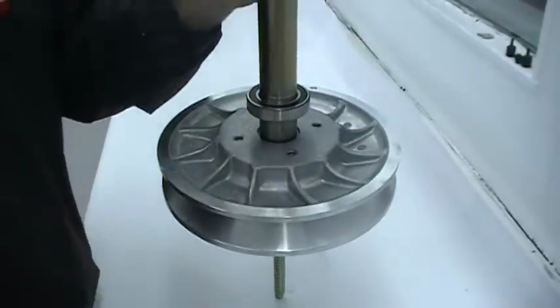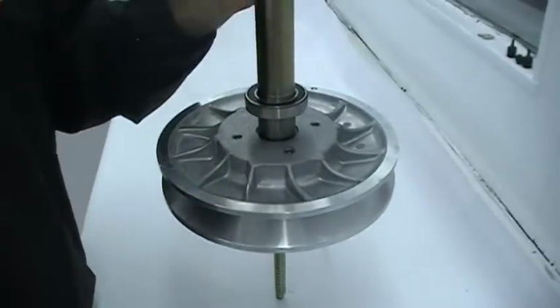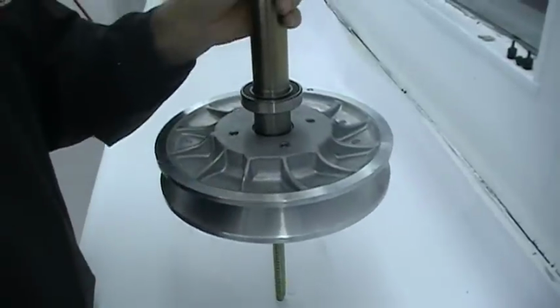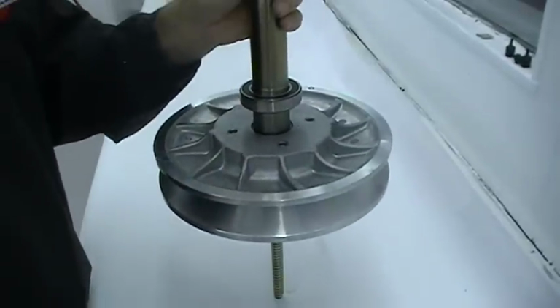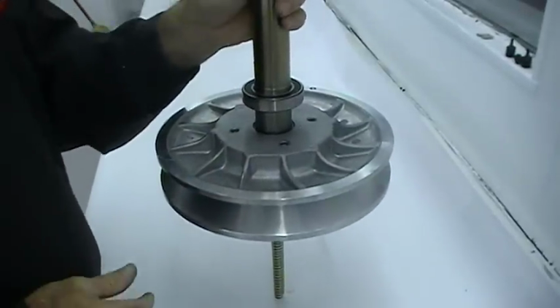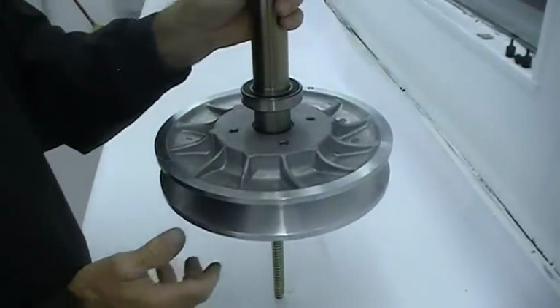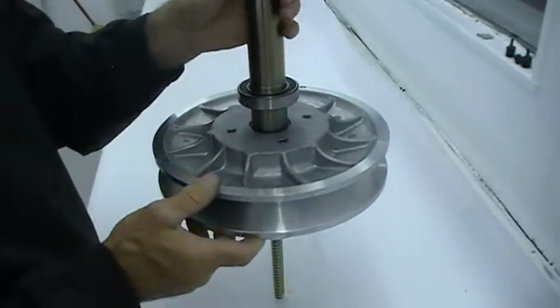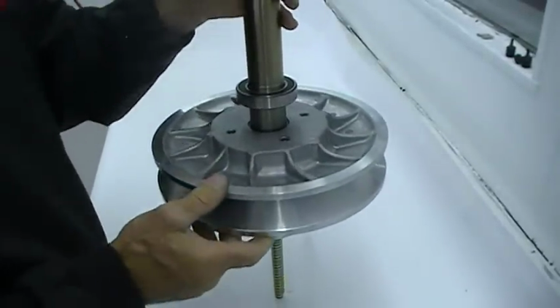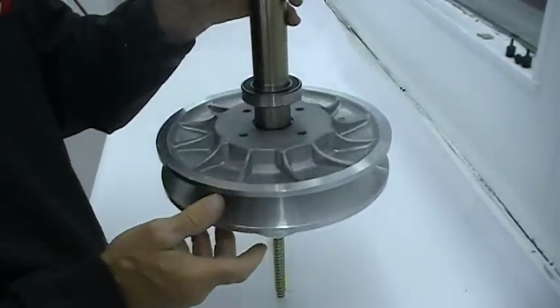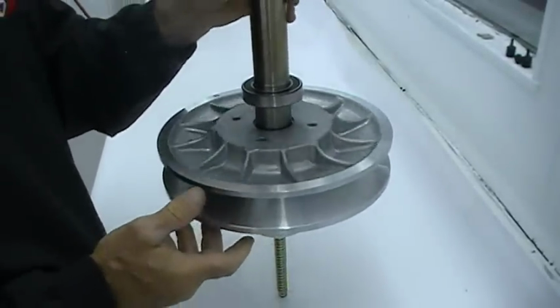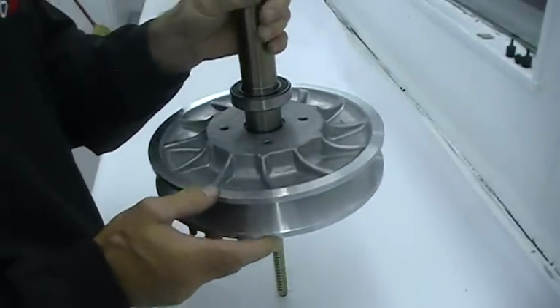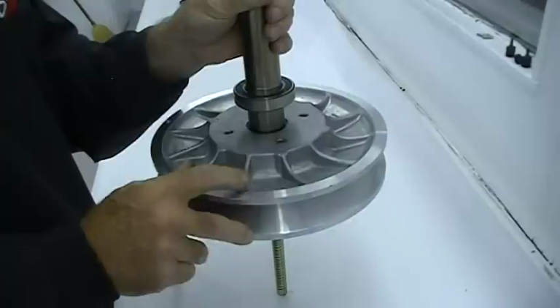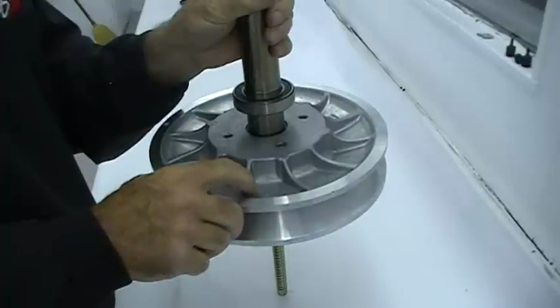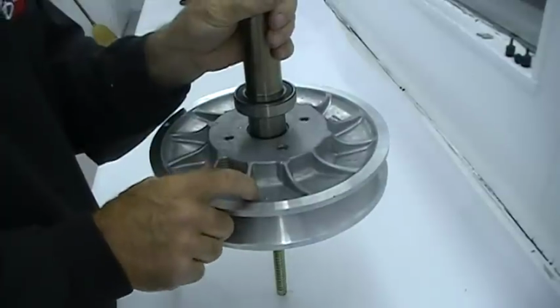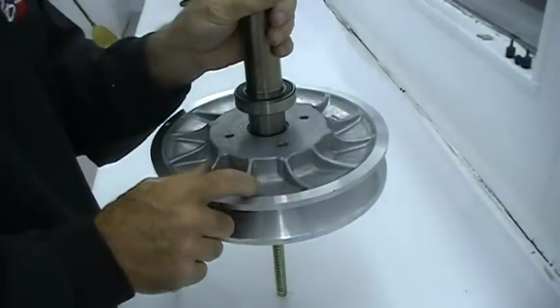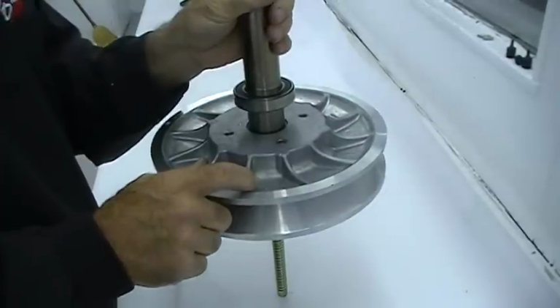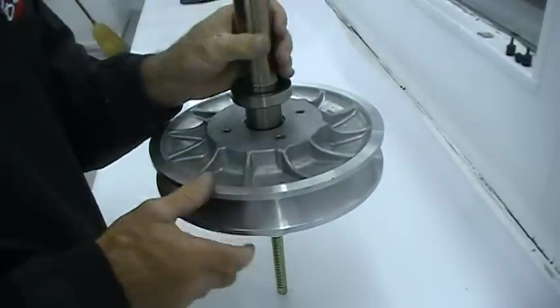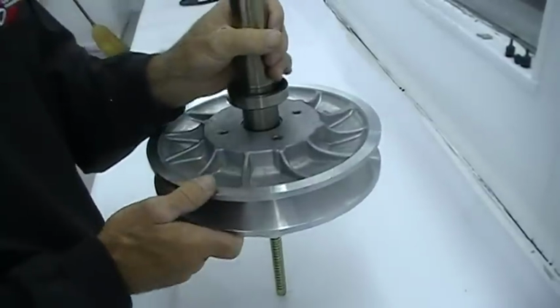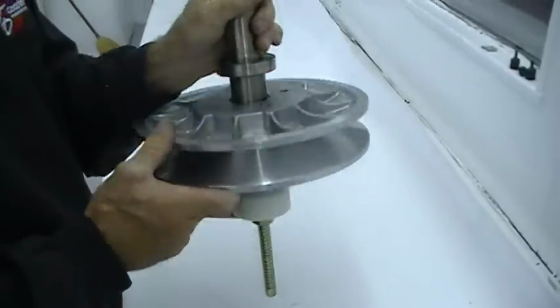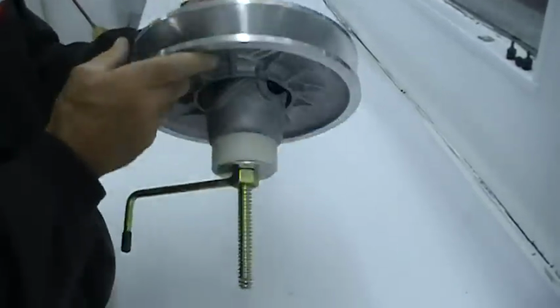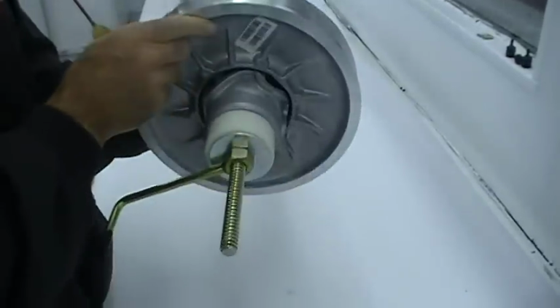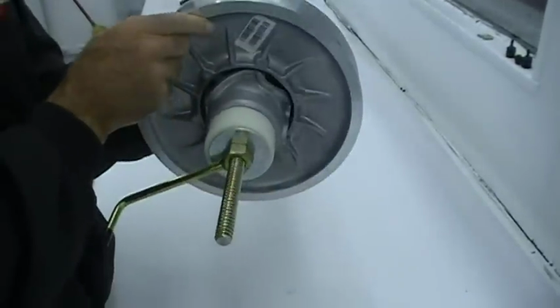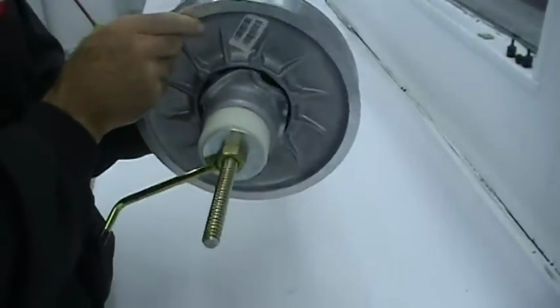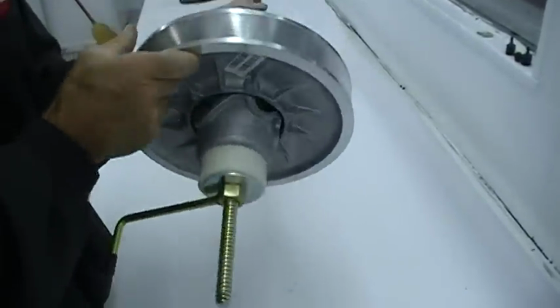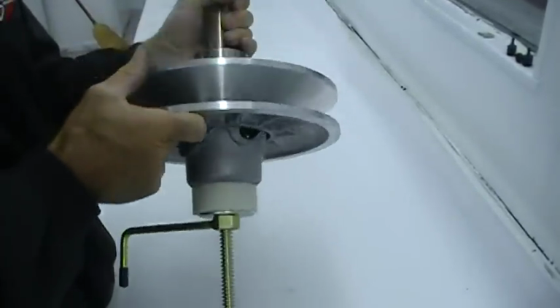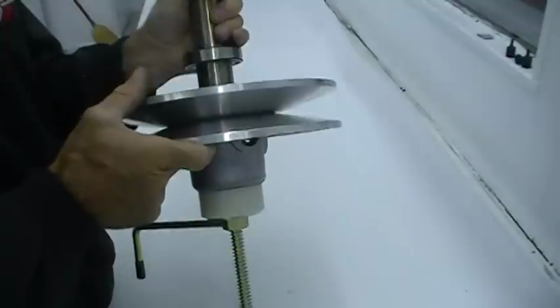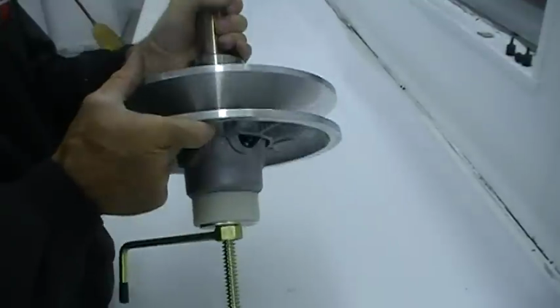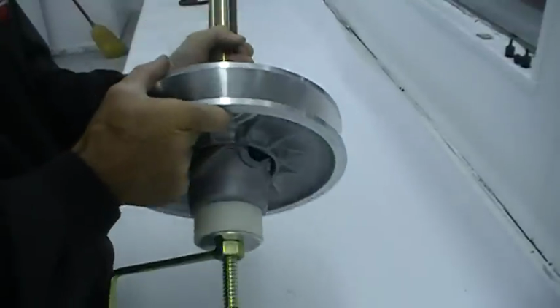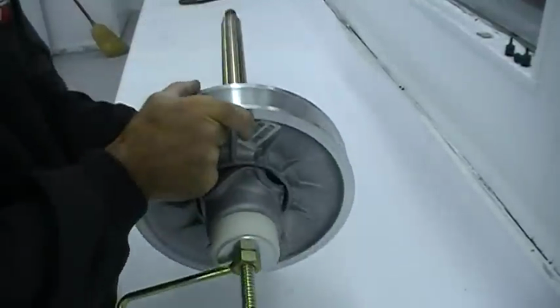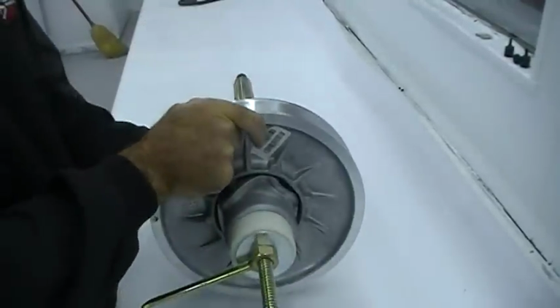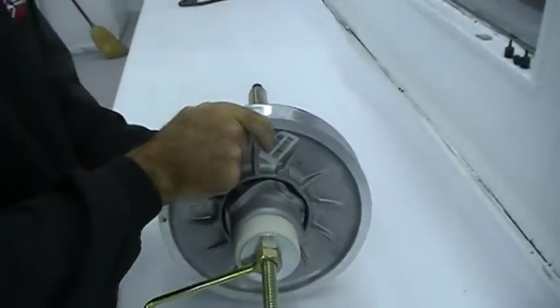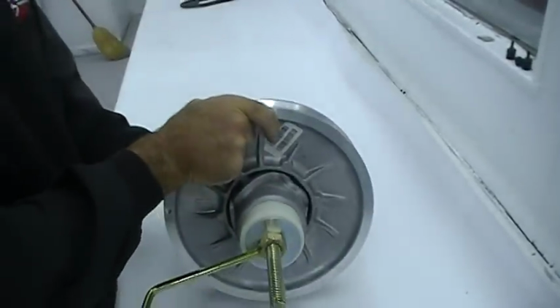Also on disassembly, take note that there are balance marks — little arrows on both sides of the shivs. You'll want to make sure you line those up on reassembly.